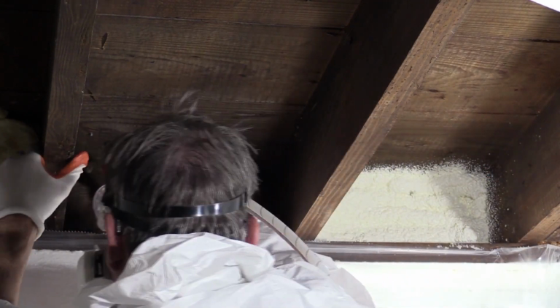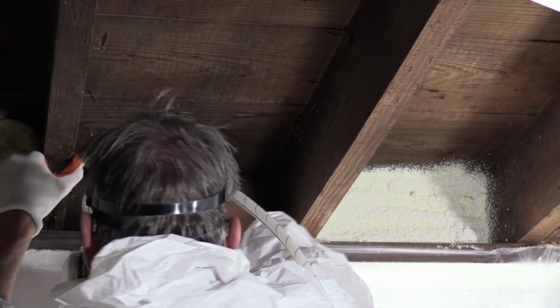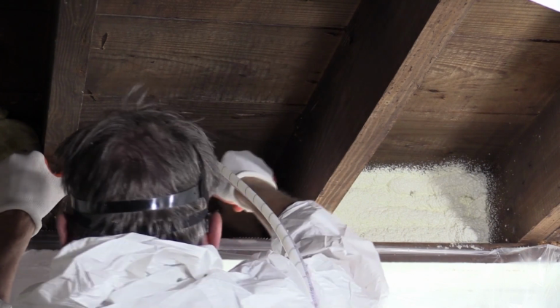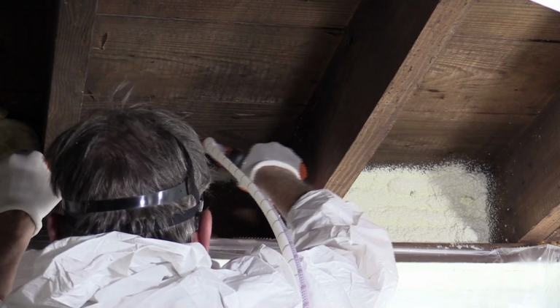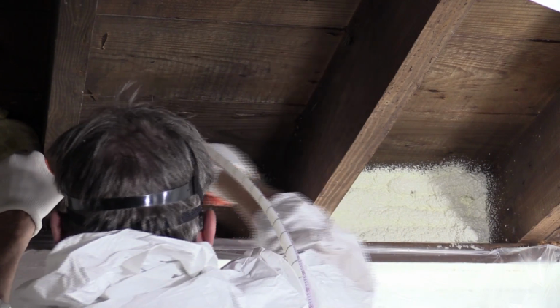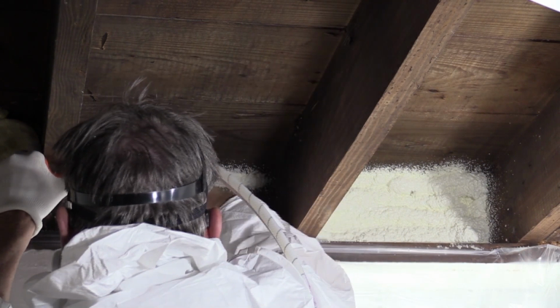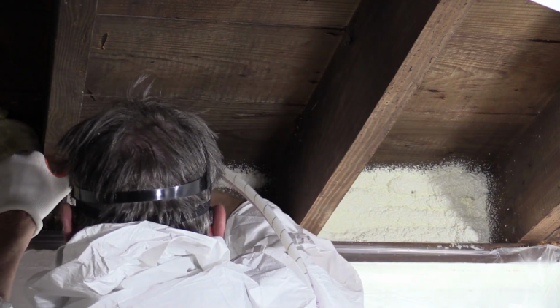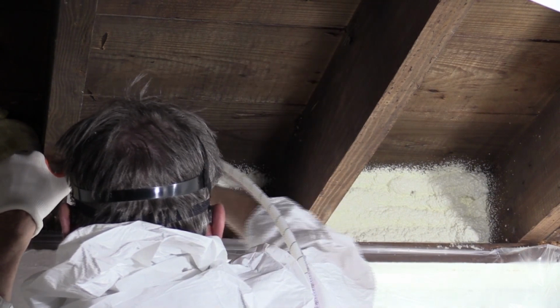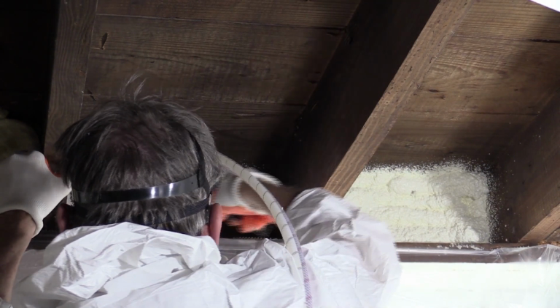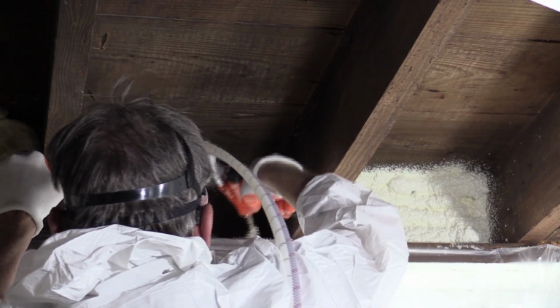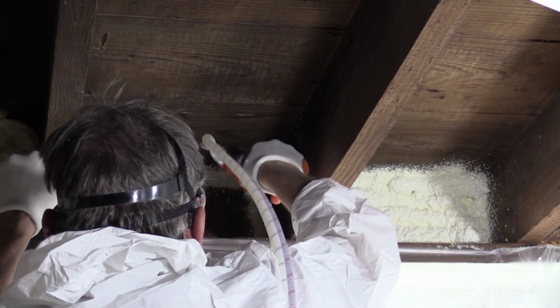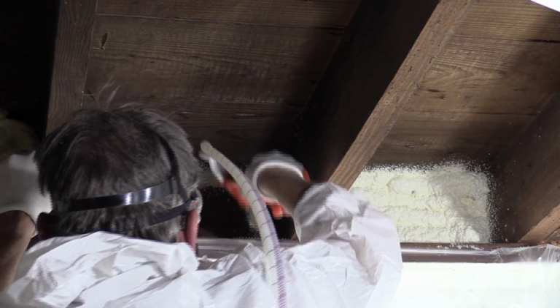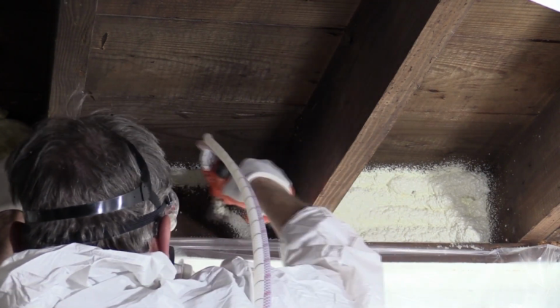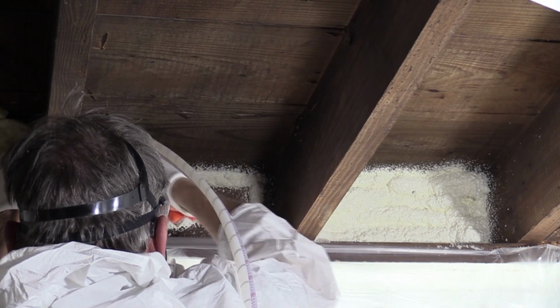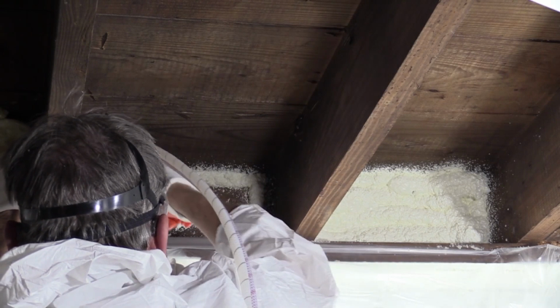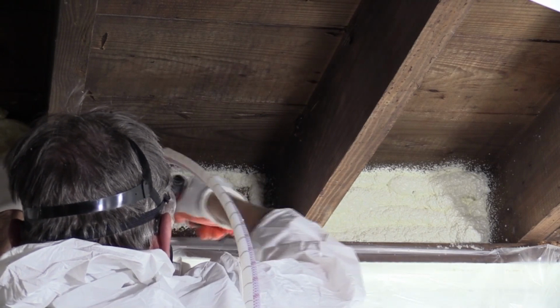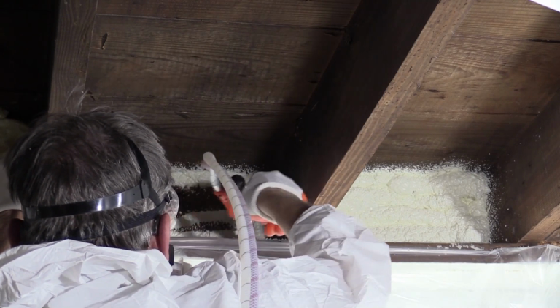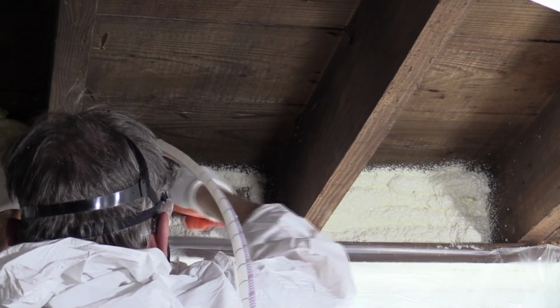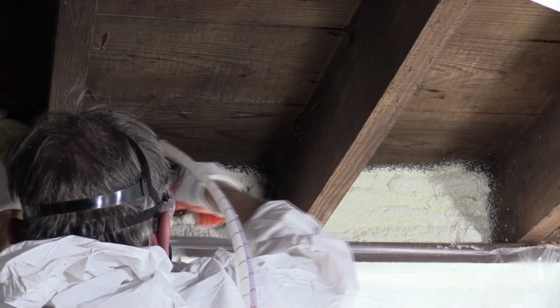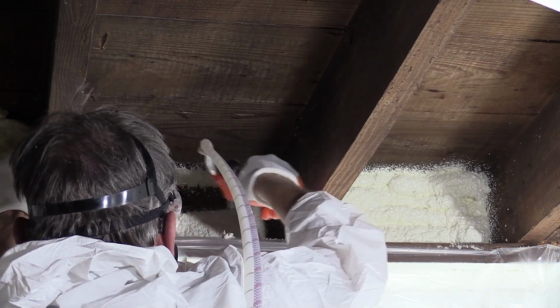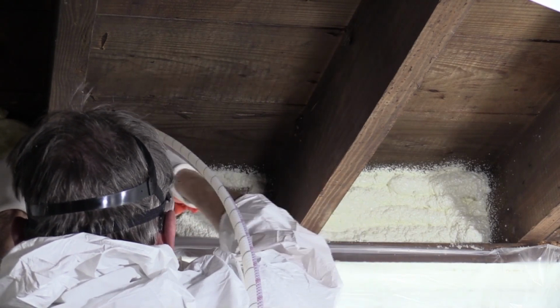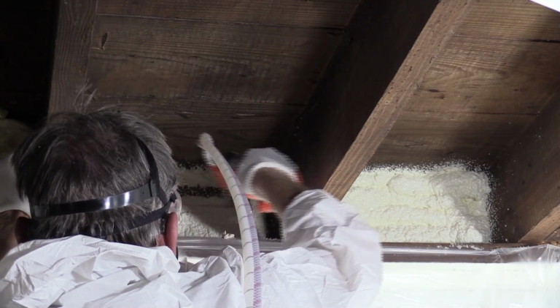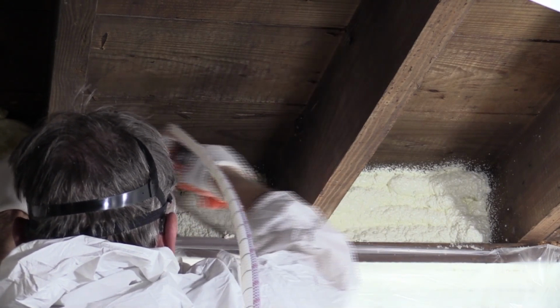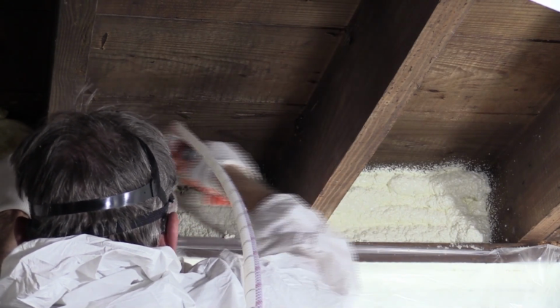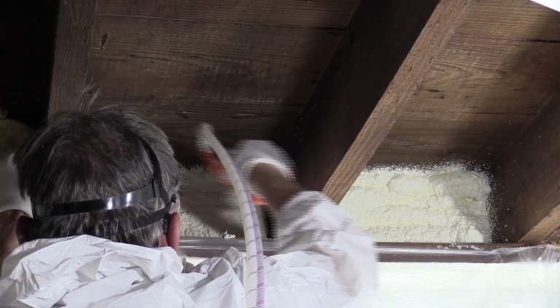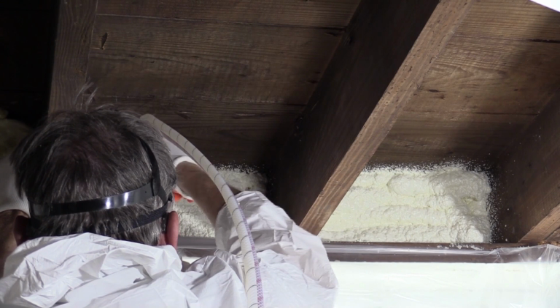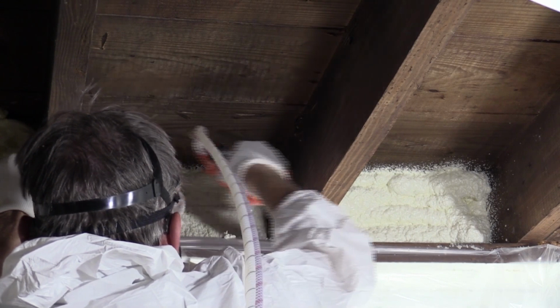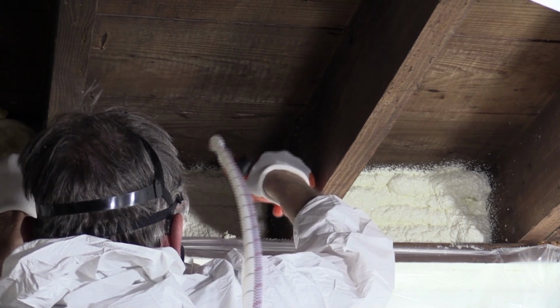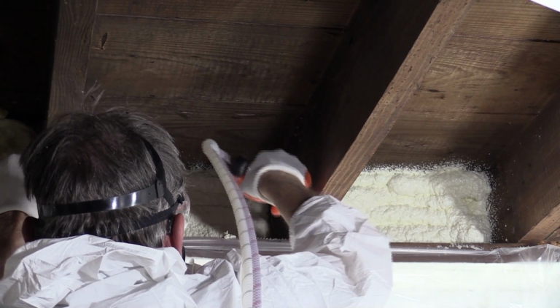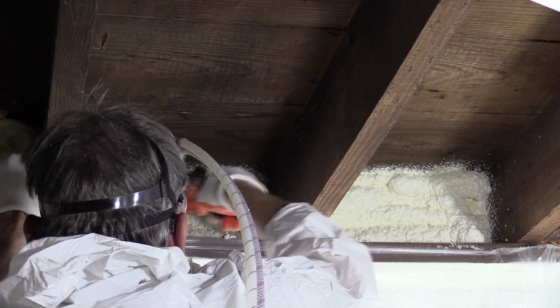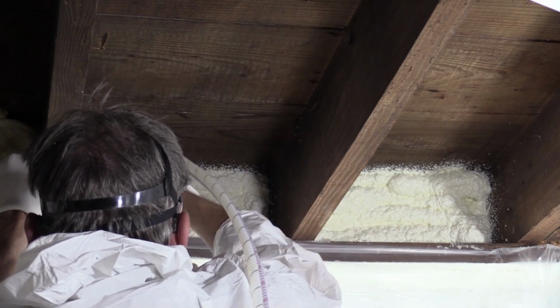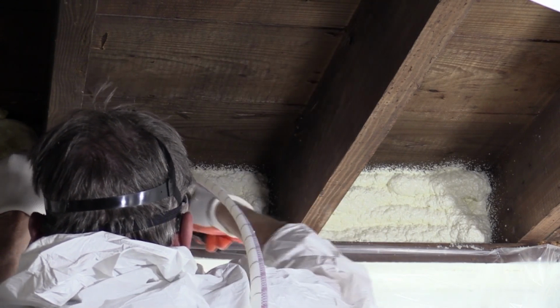Using the cone tip and either fast rise or slow rise, spray the rim joist with three inches of foam and the bottom of the subfloor to match the width of the wall above it.